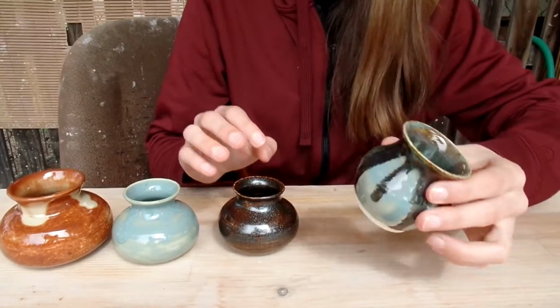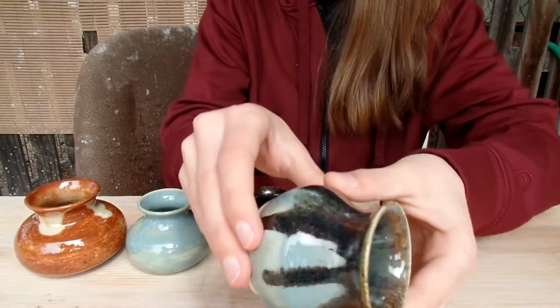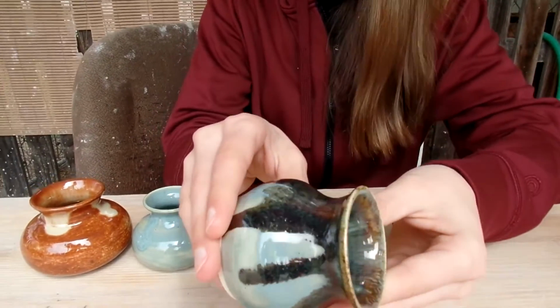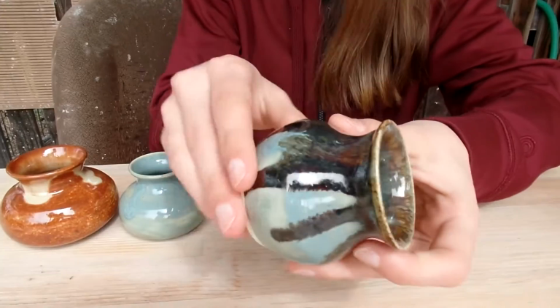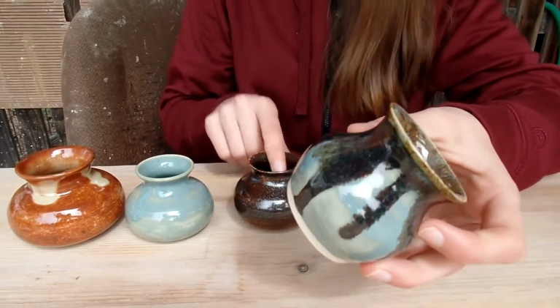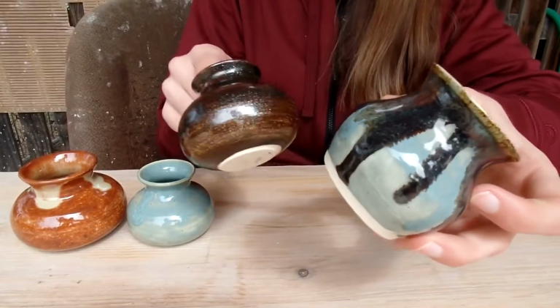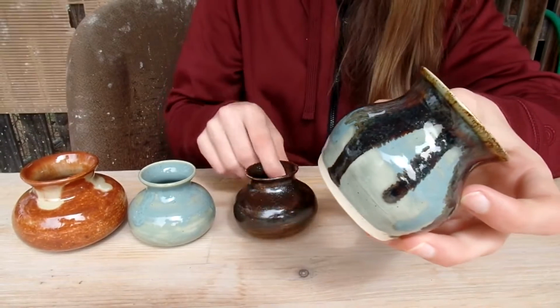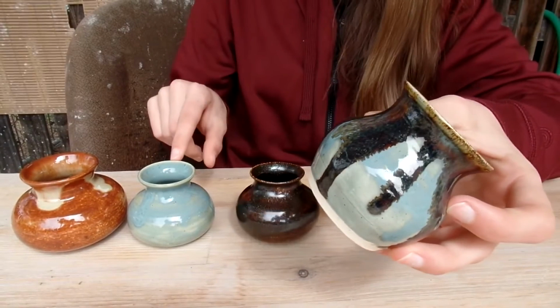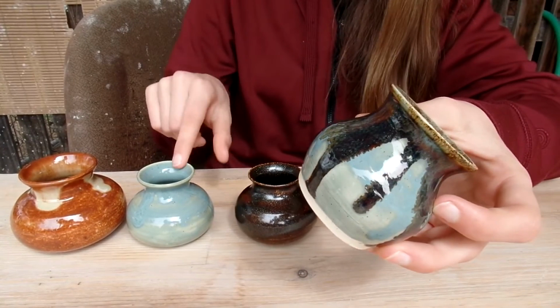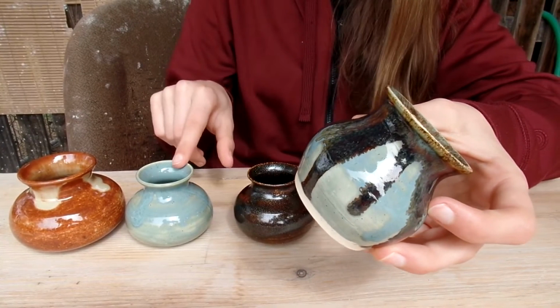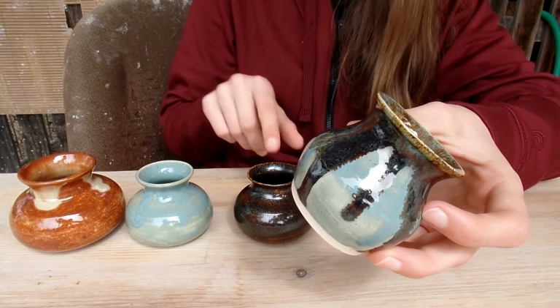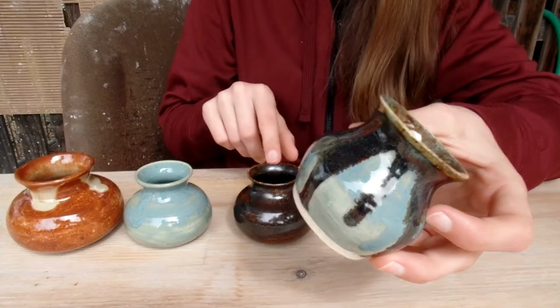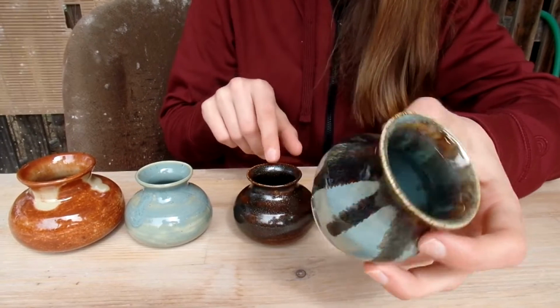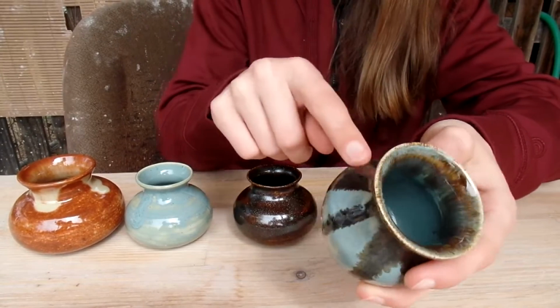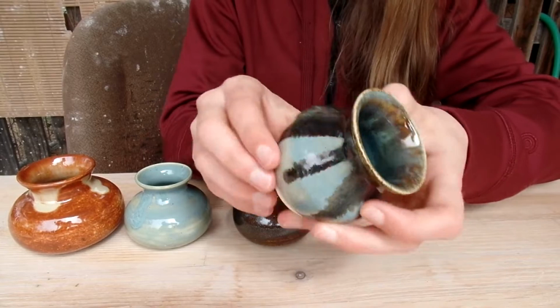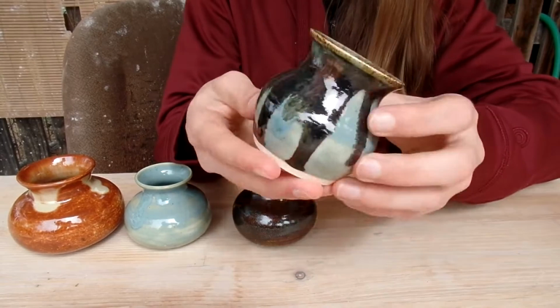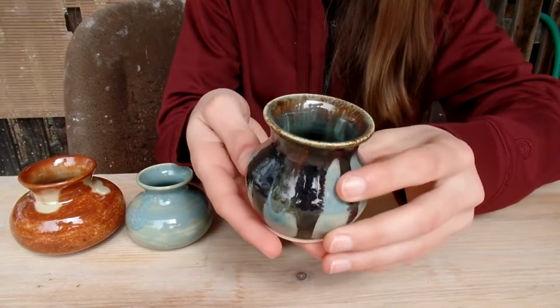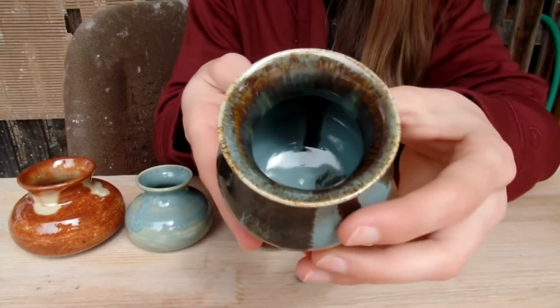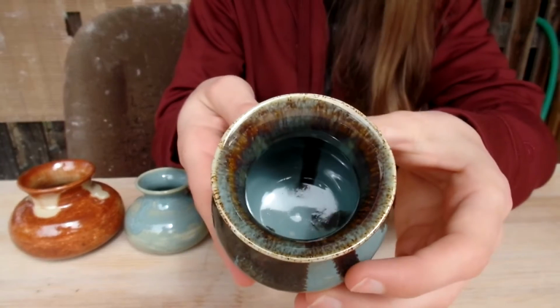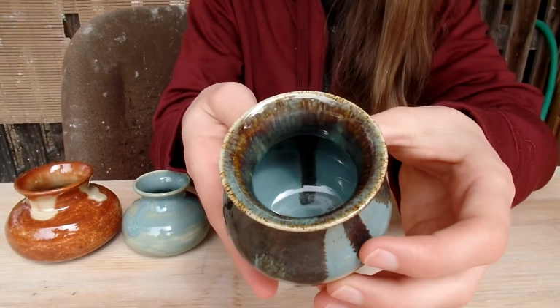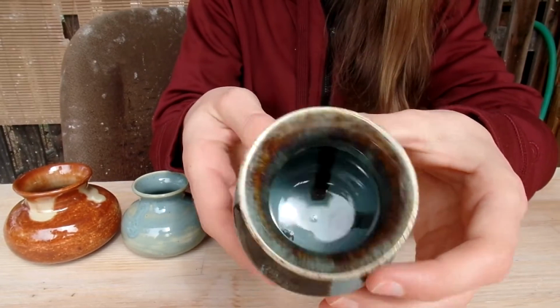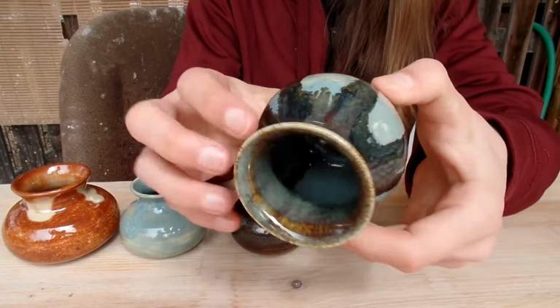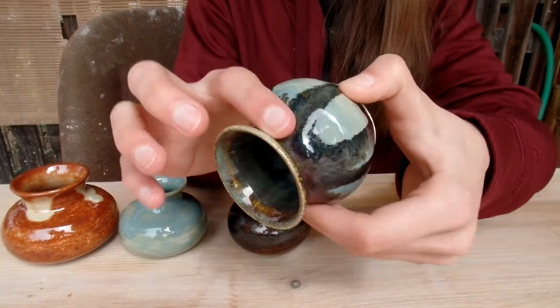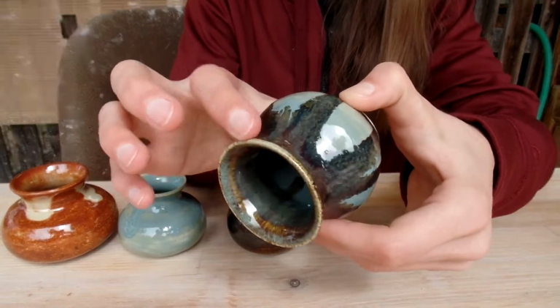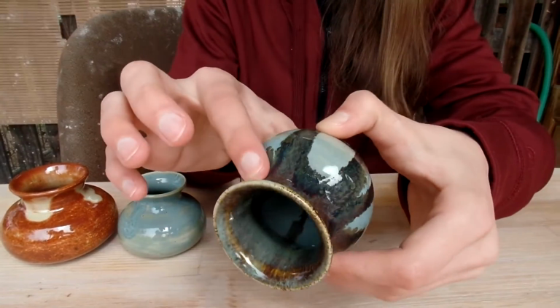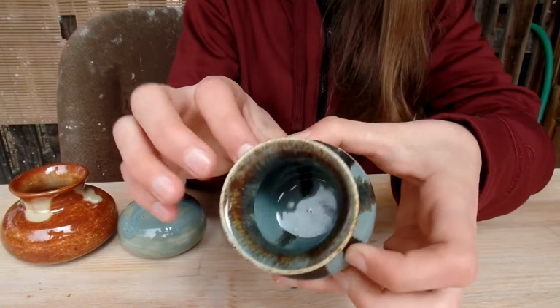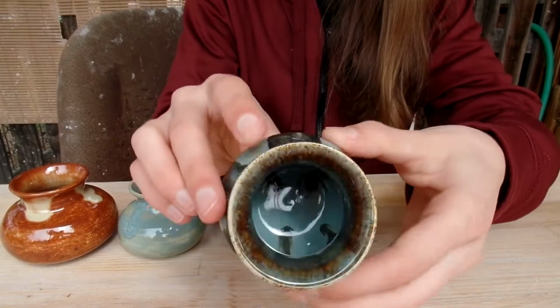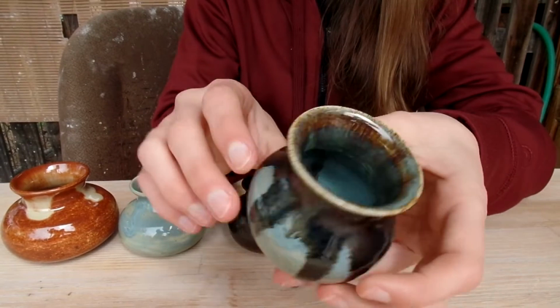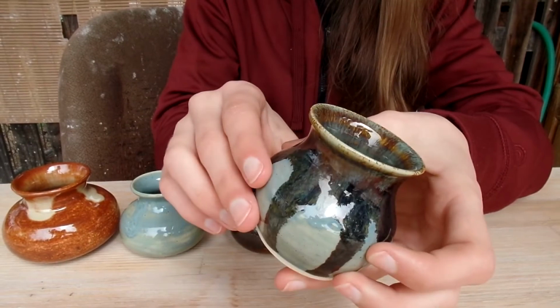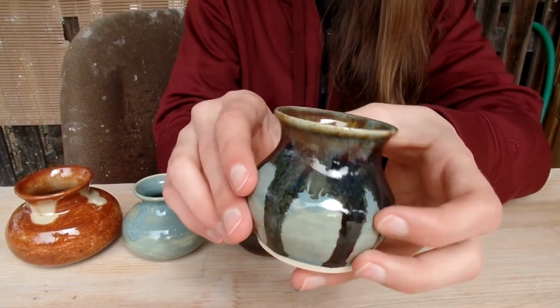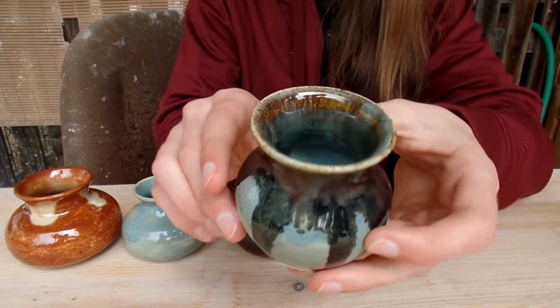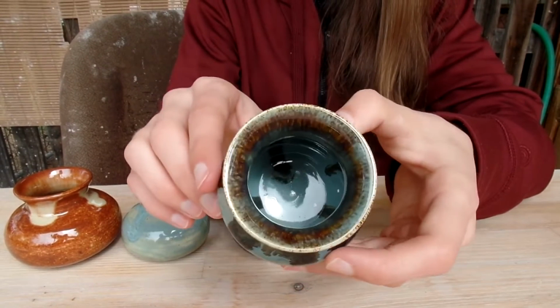For this one, I combined two glazes. I did a base of one glaze and kind of drips of the other, and it turned out really nice, especially on the inside. They mixed really well — it has like feathering almost.